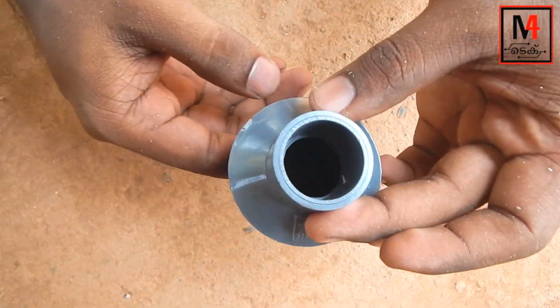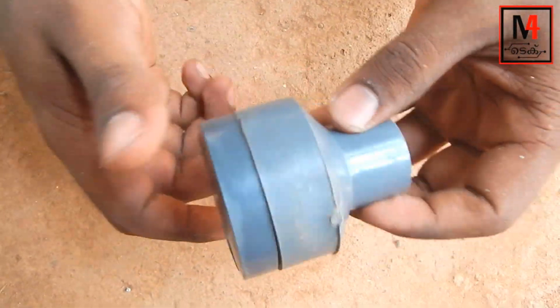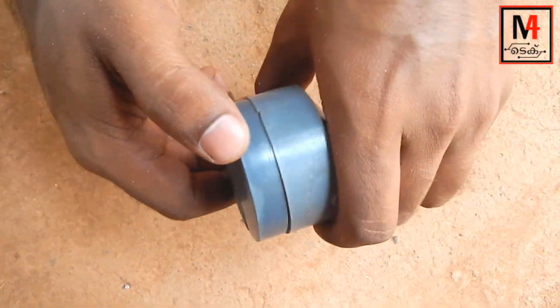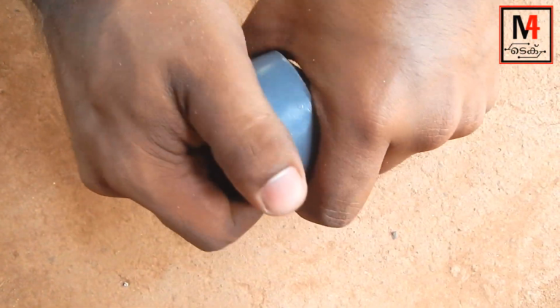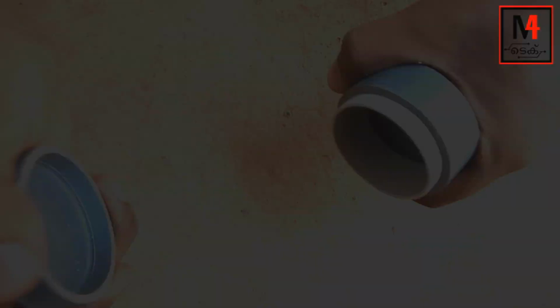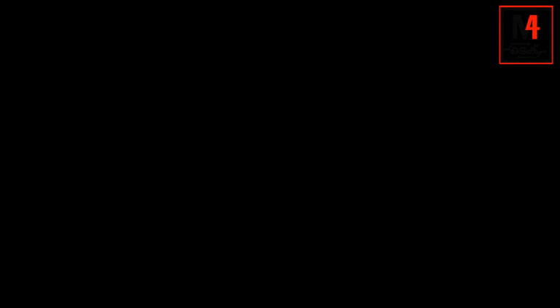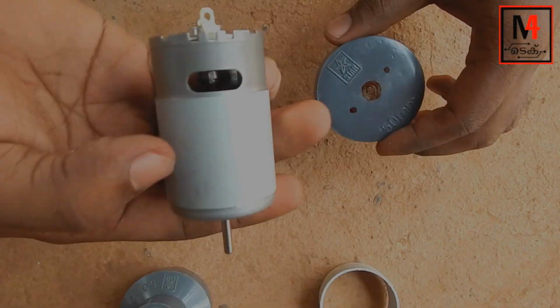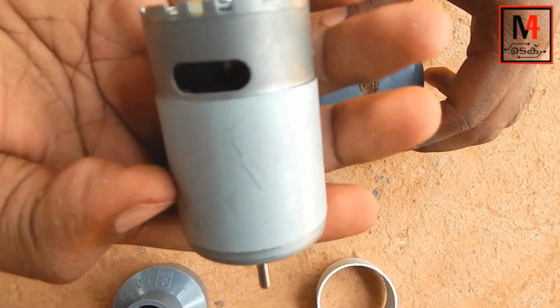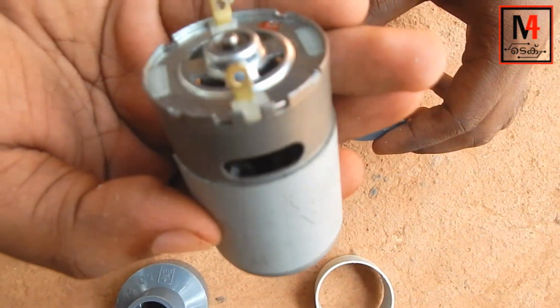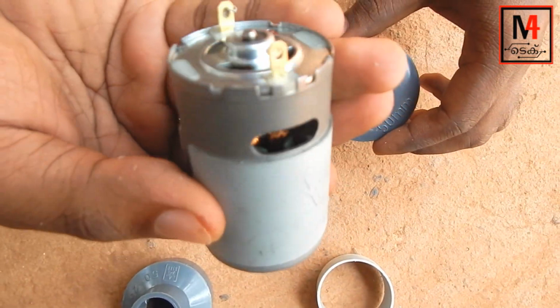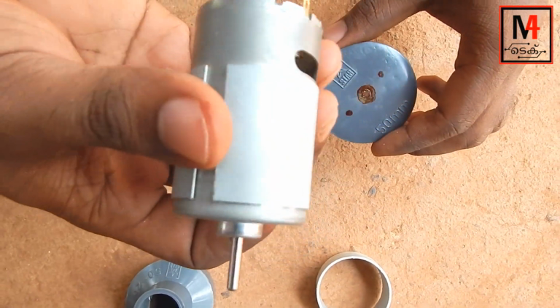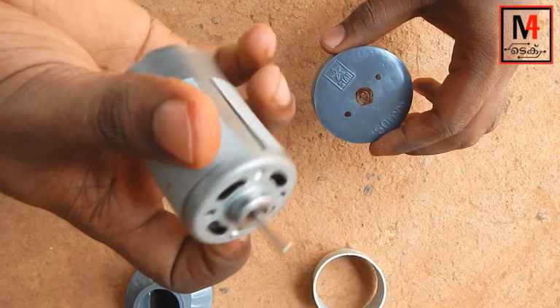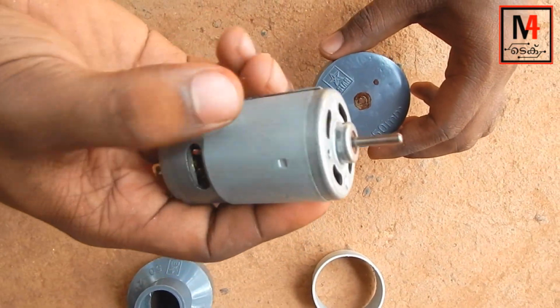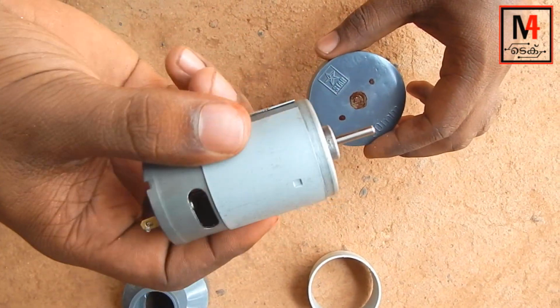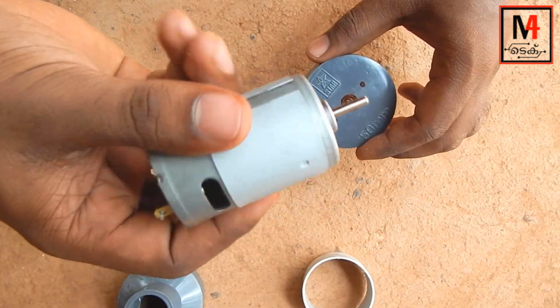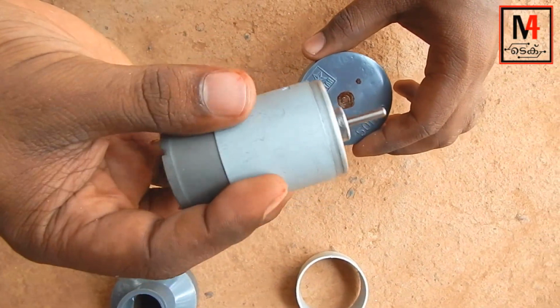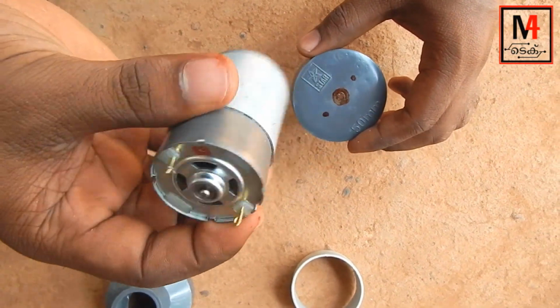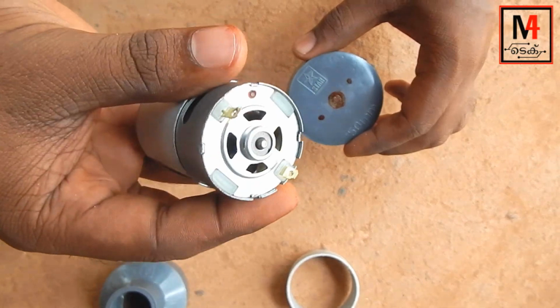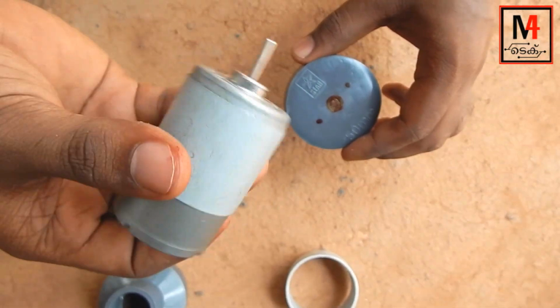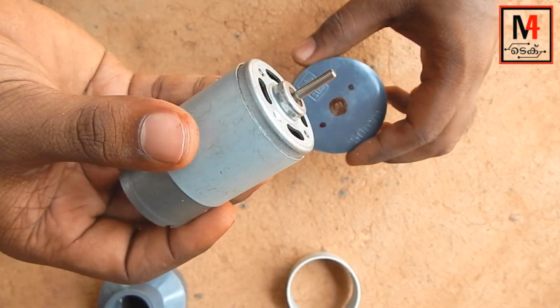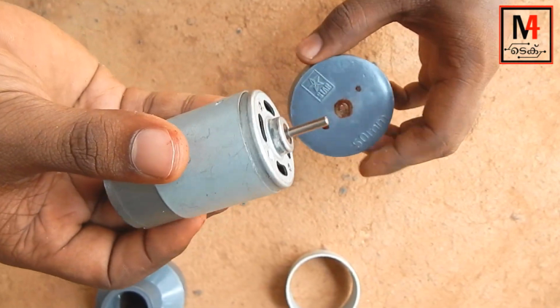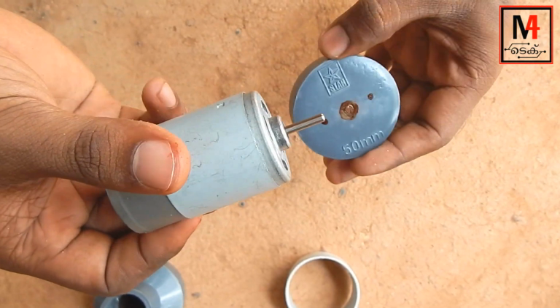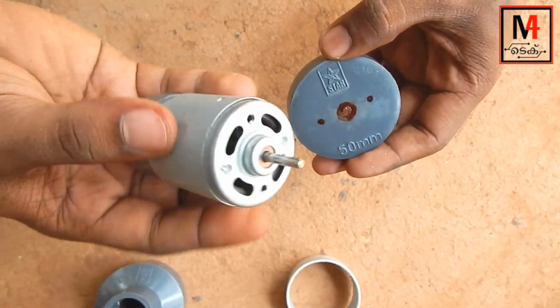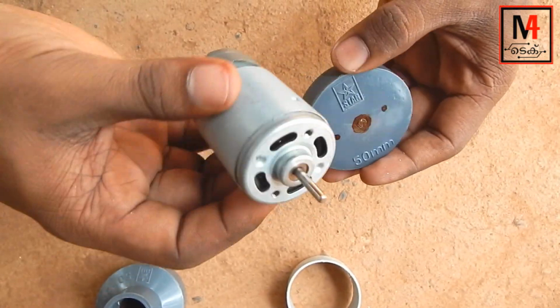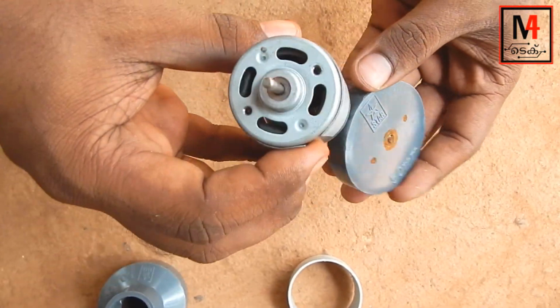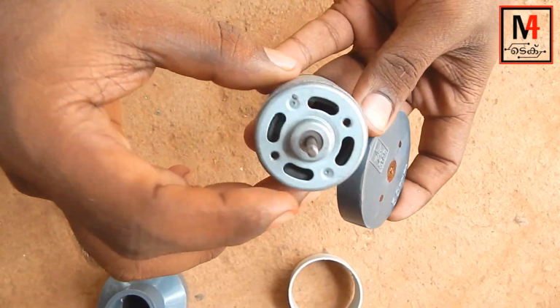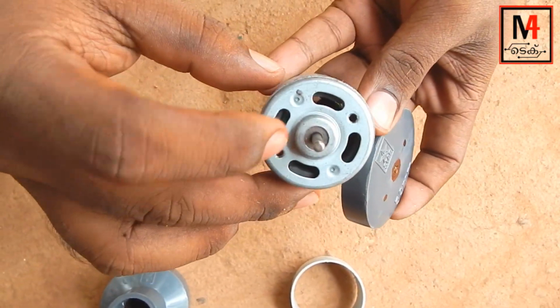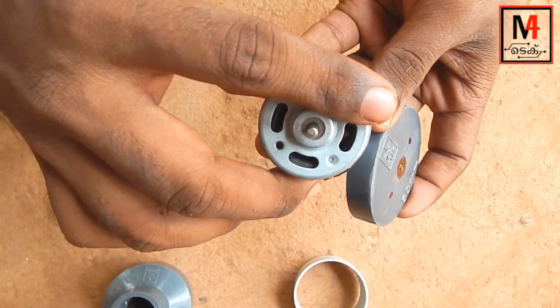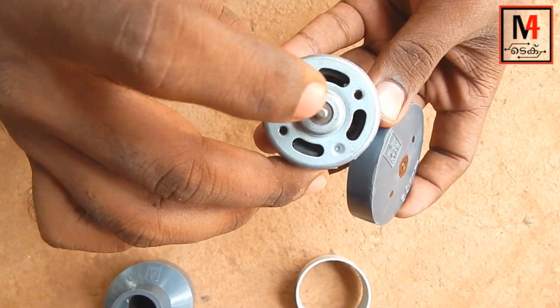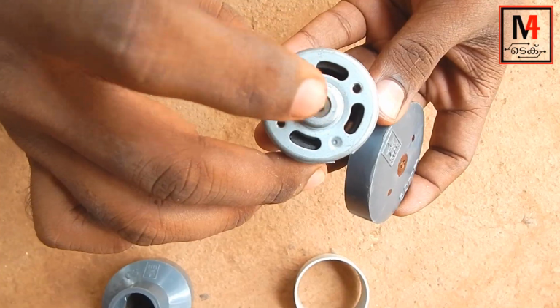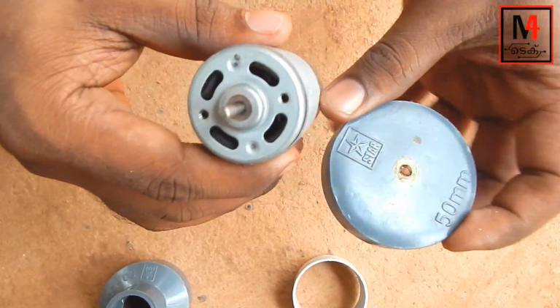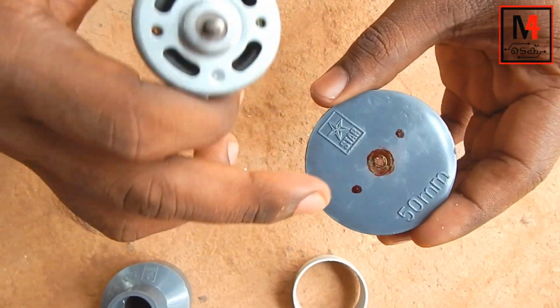Now let's get this — this is a mini motor. That's a motor available in the market. I will show you the link in the description box.